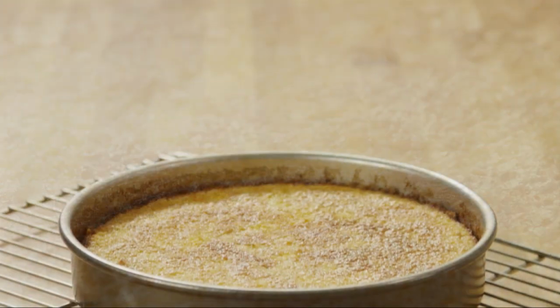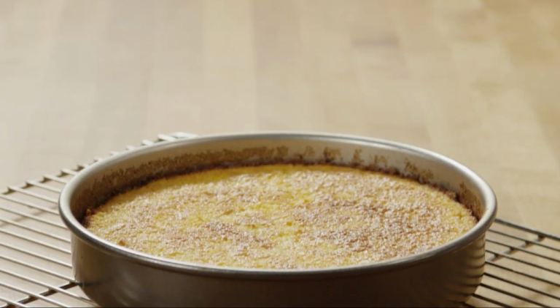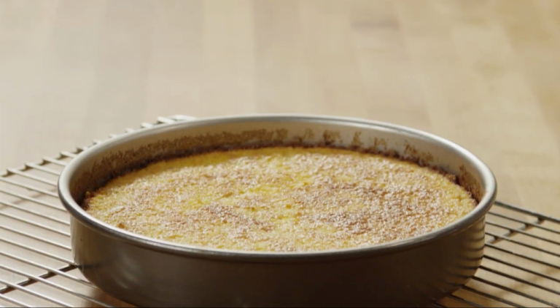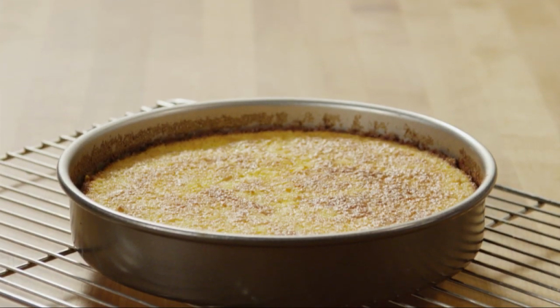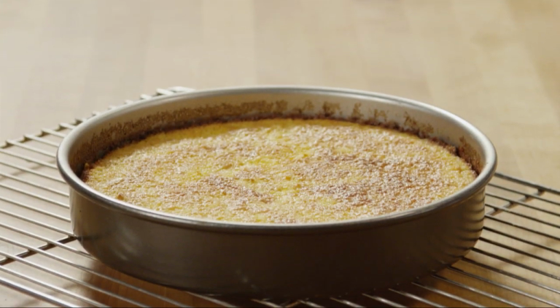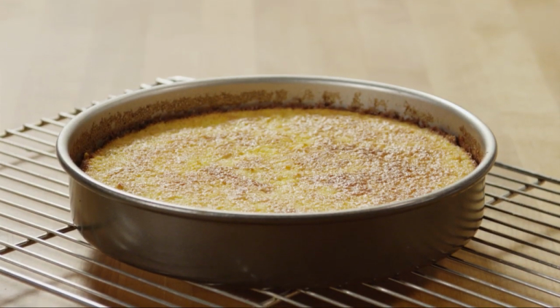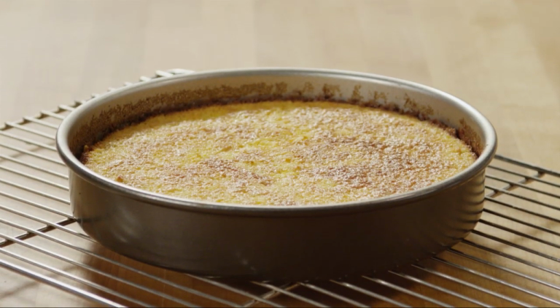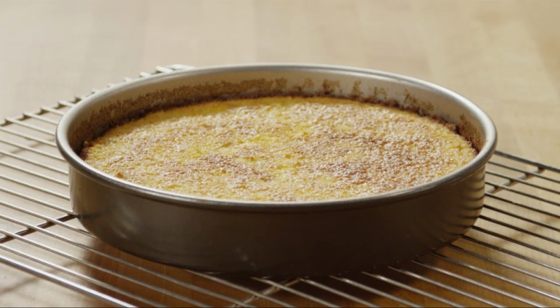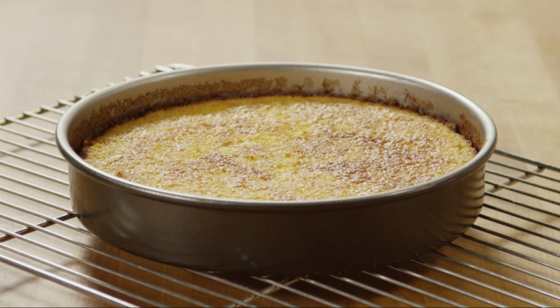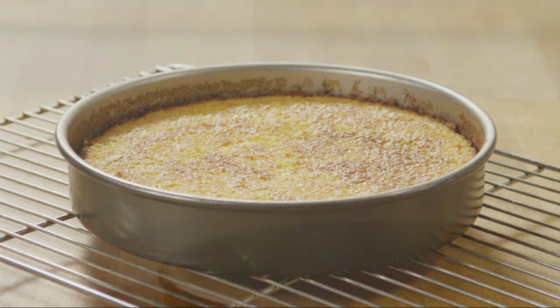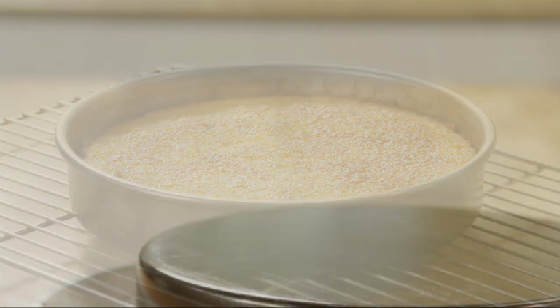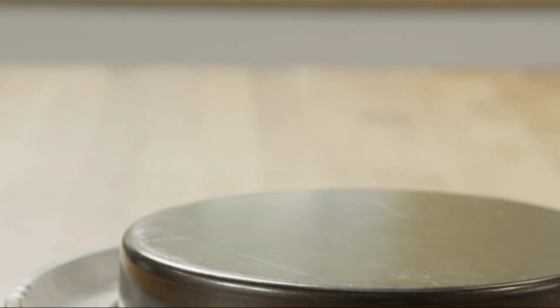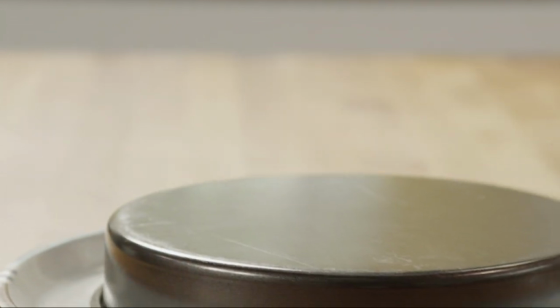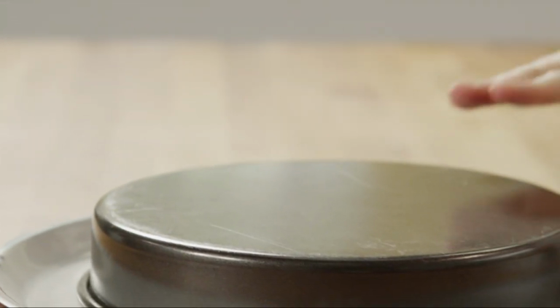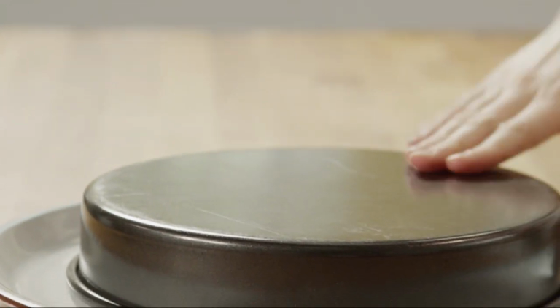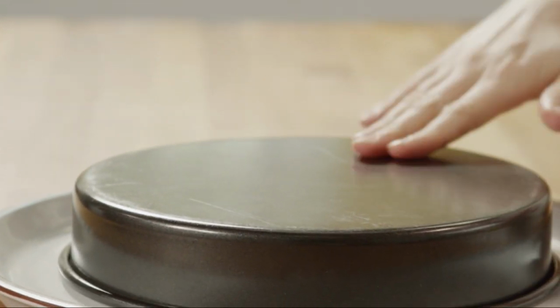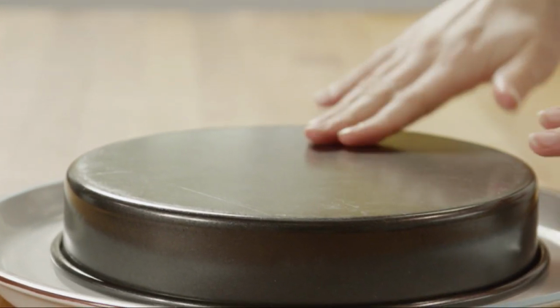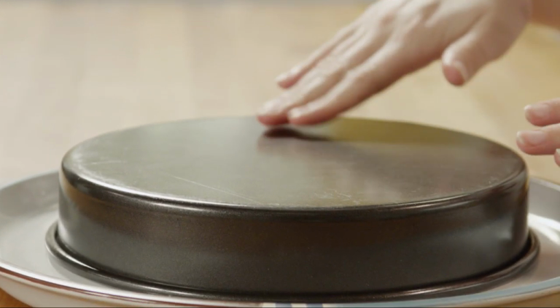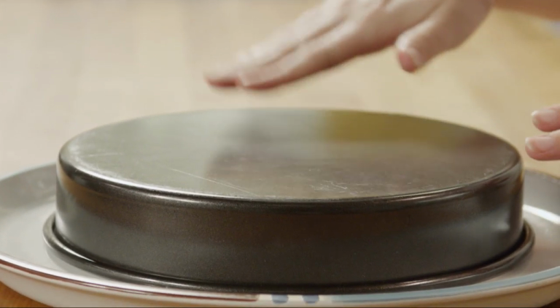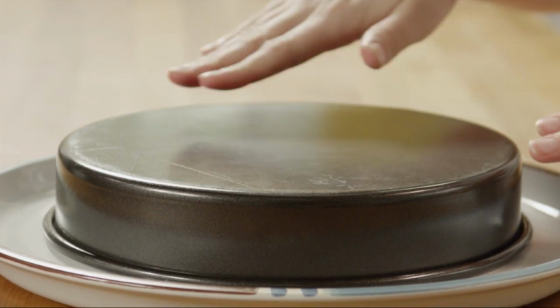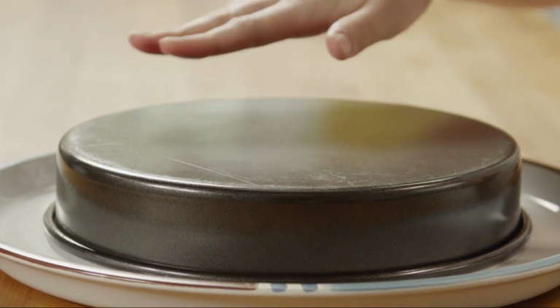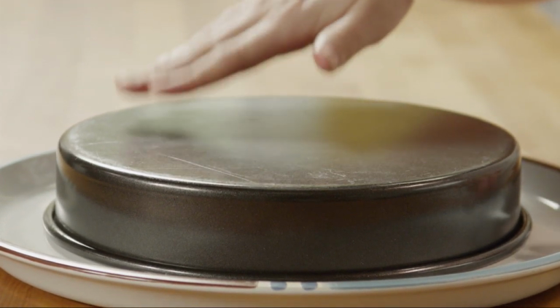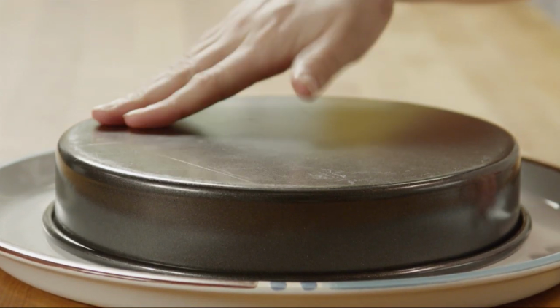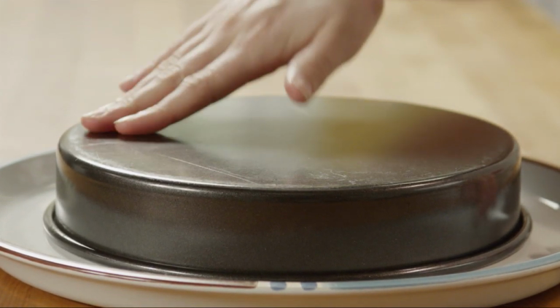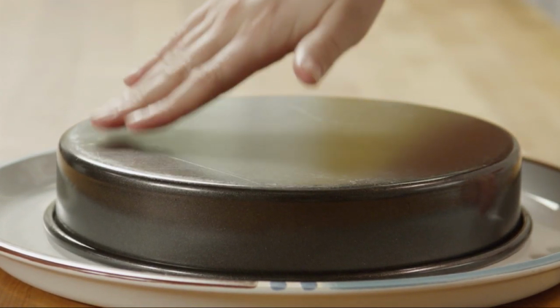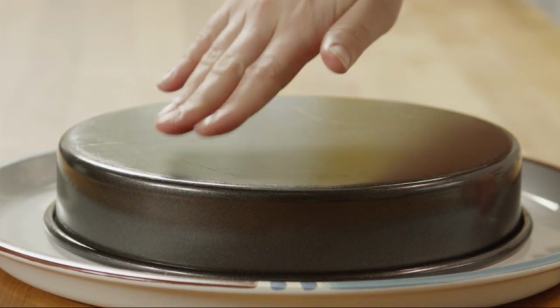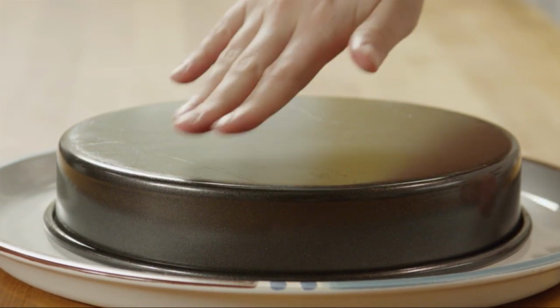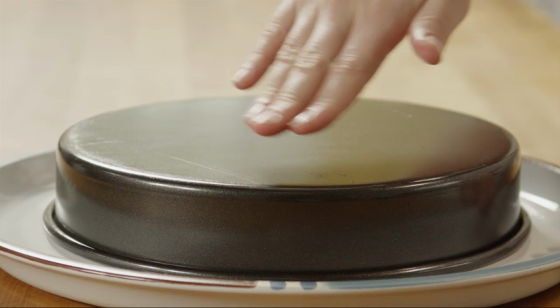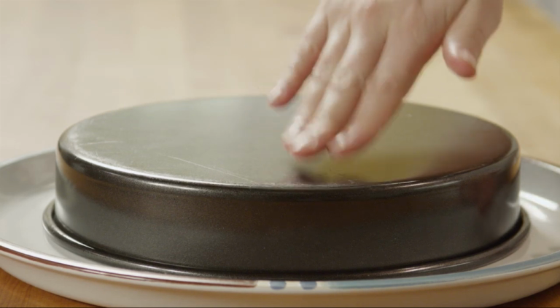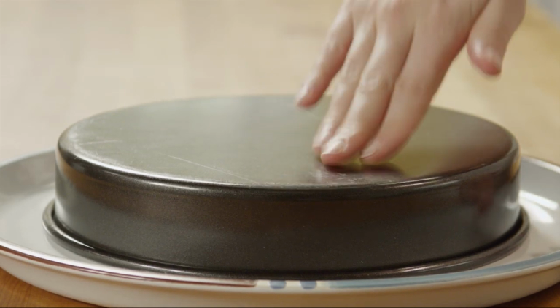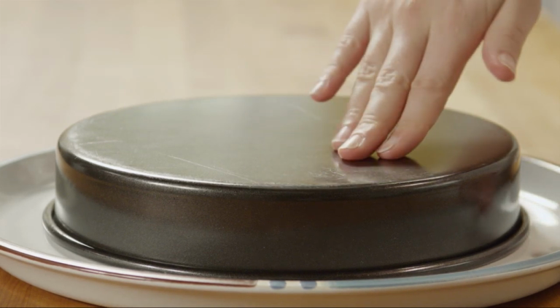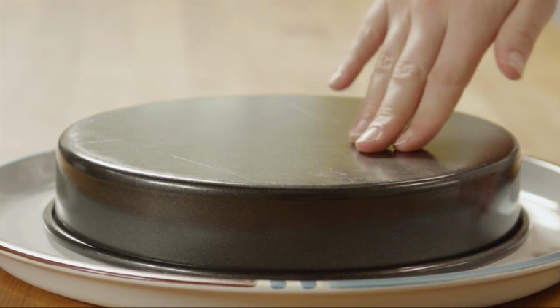Allow the cake to cool in the pan. When it's completely cool, invert the pan and gently tap the cake out onto a serving plate or cake stand.